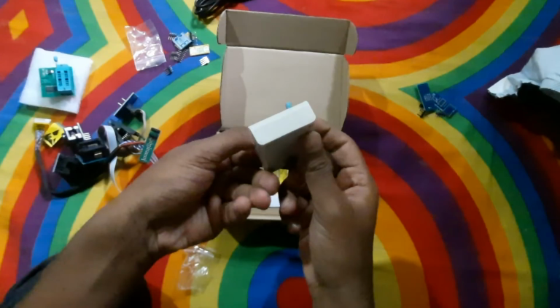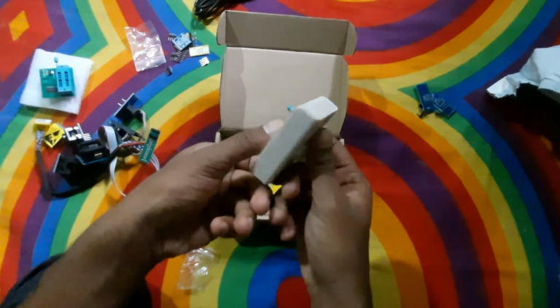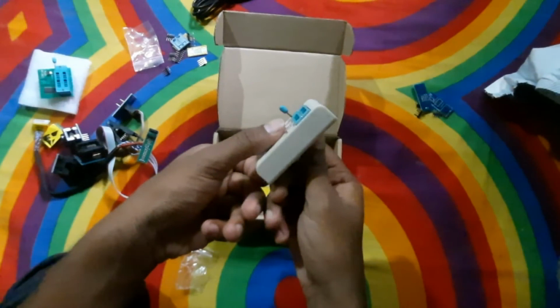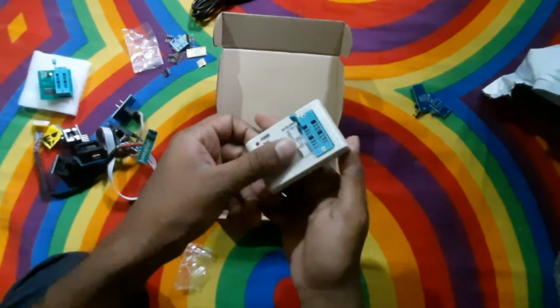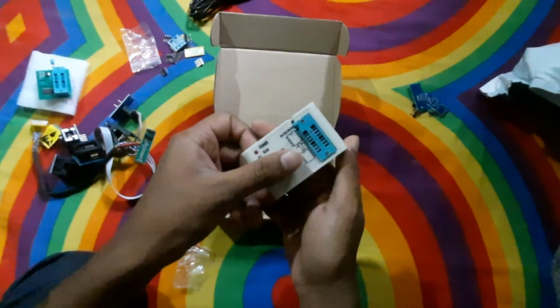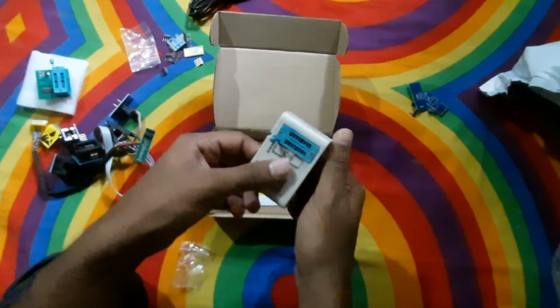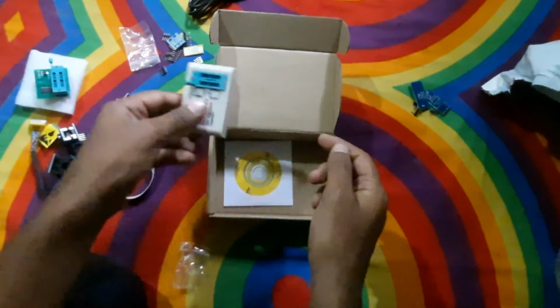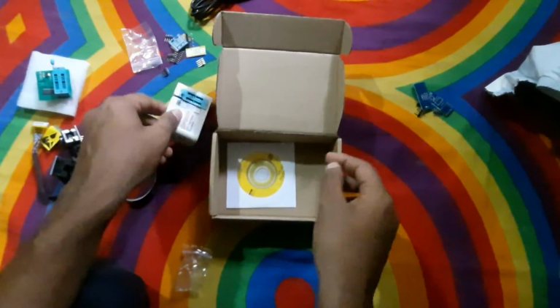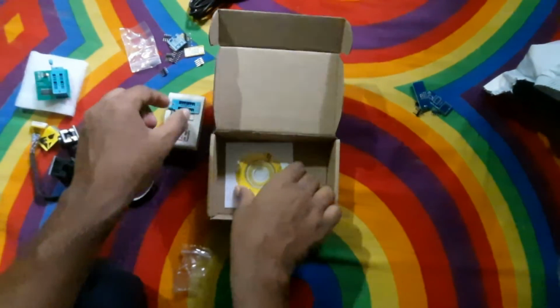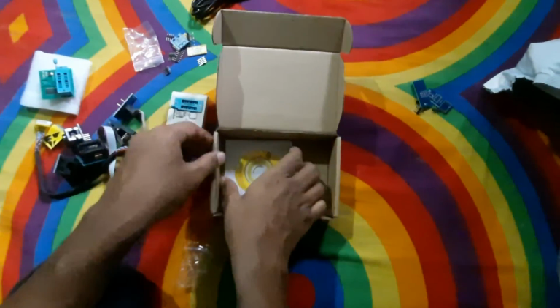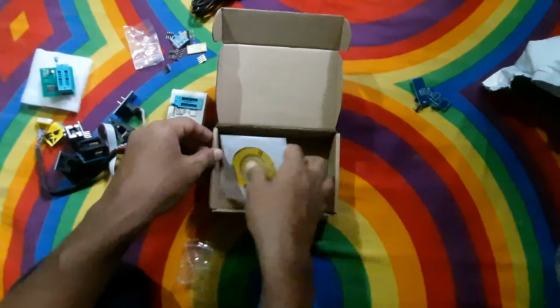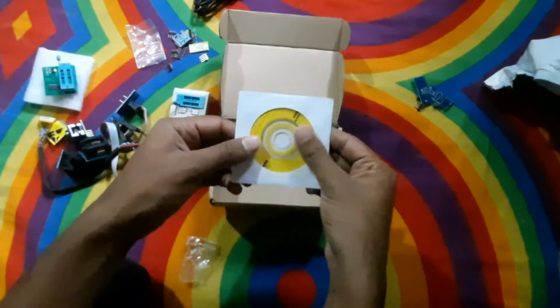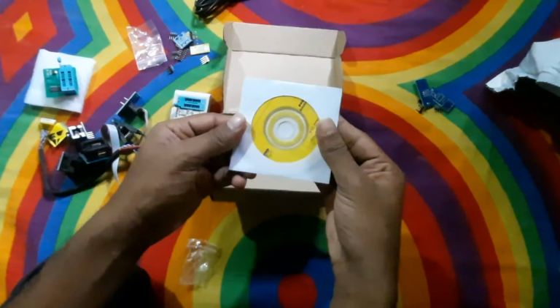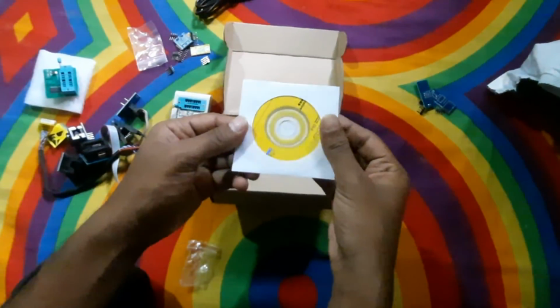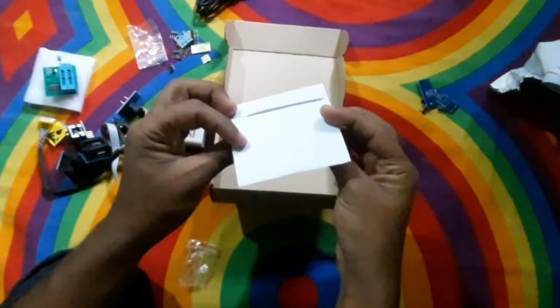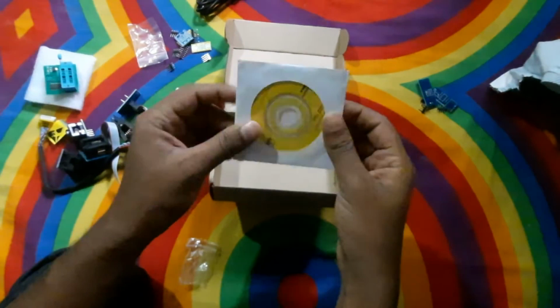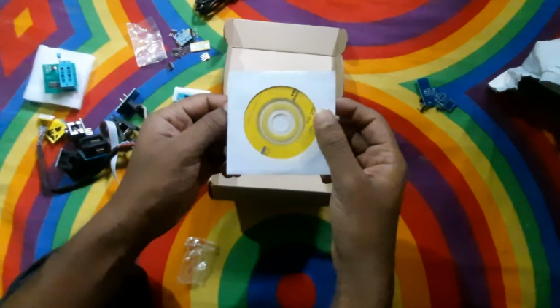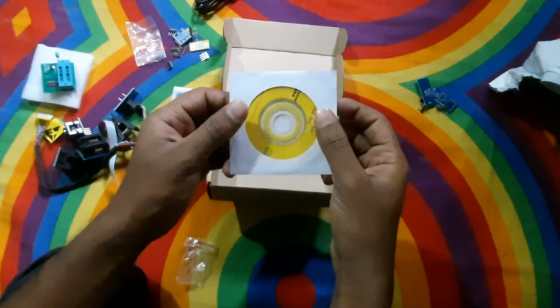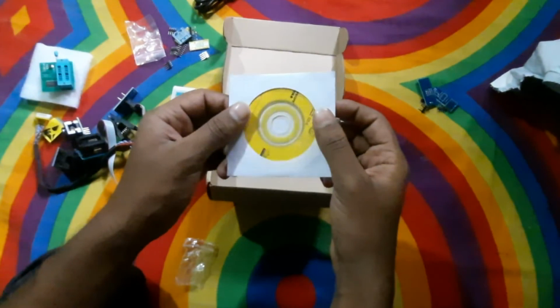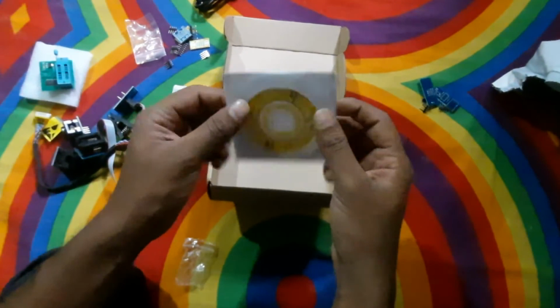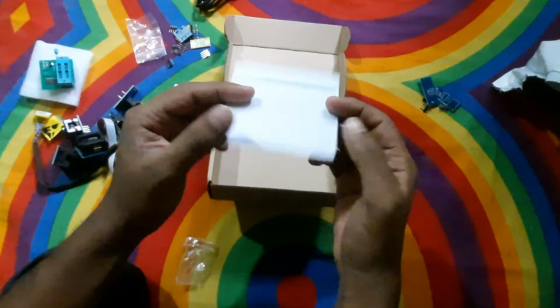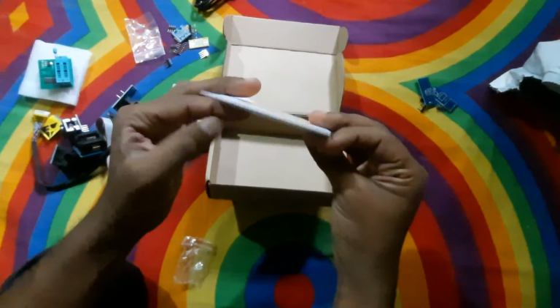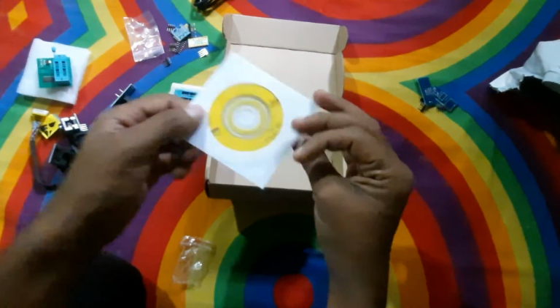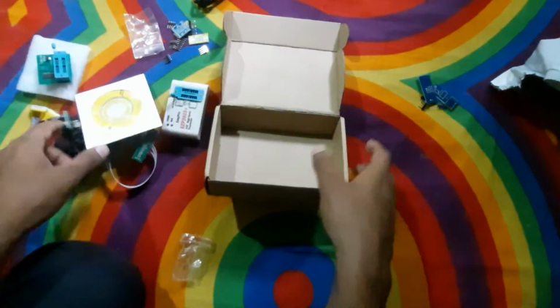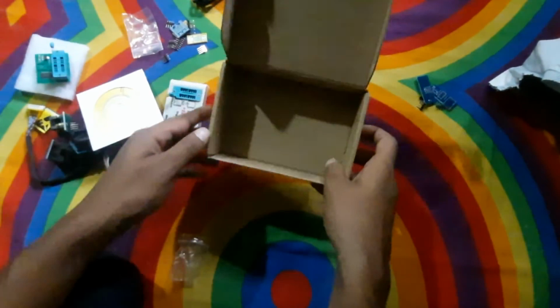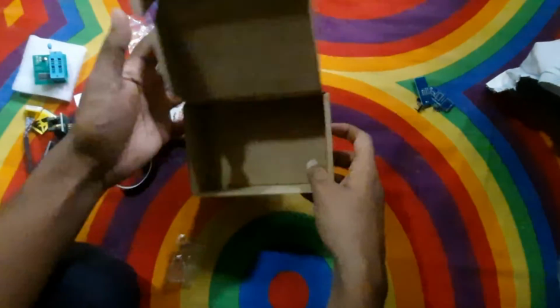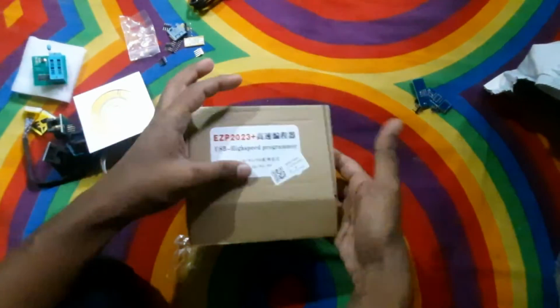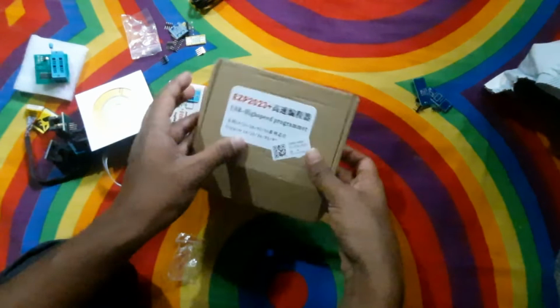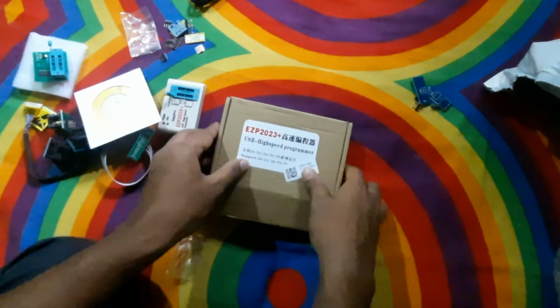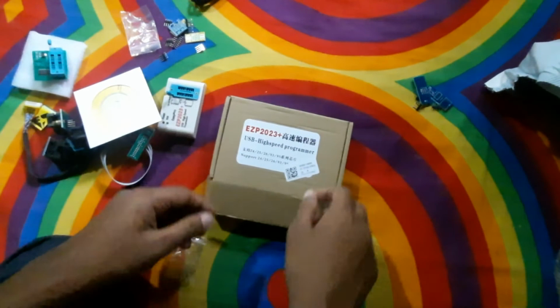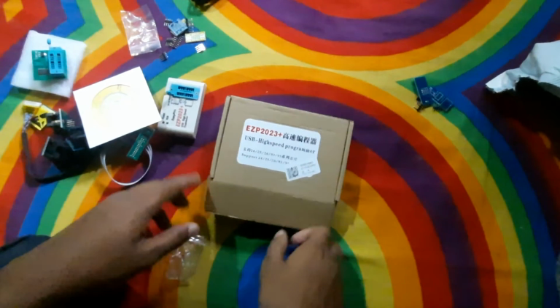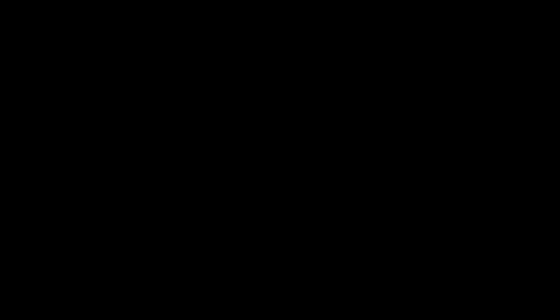This is the driver disk. And this is the remote. Thank you.